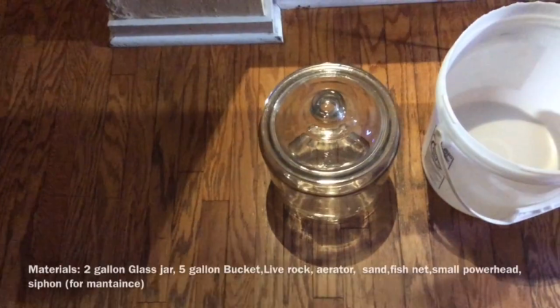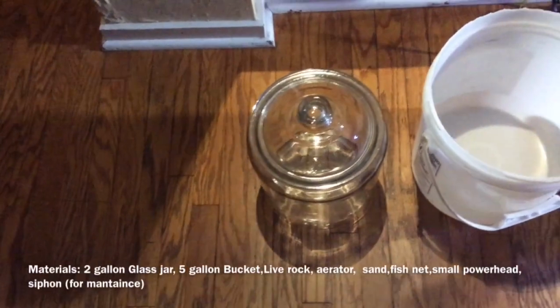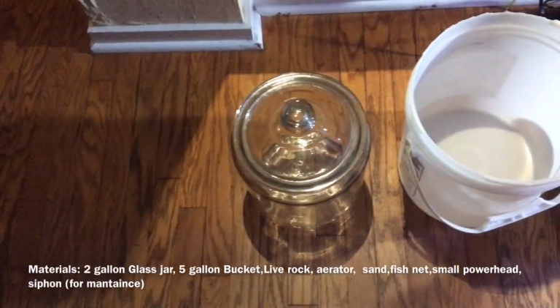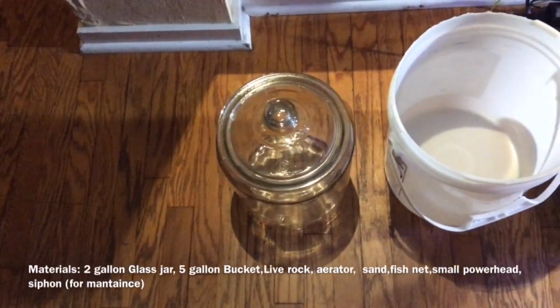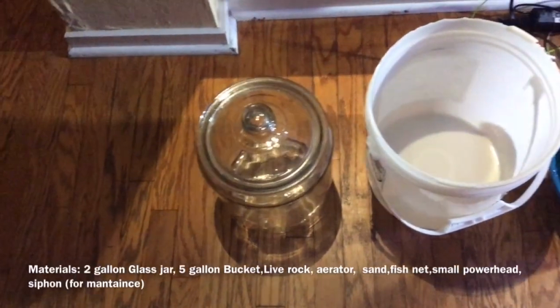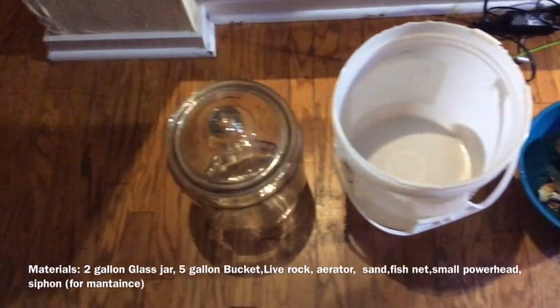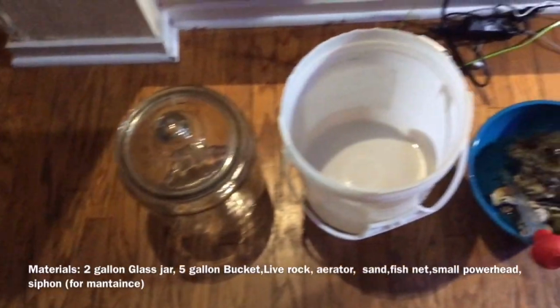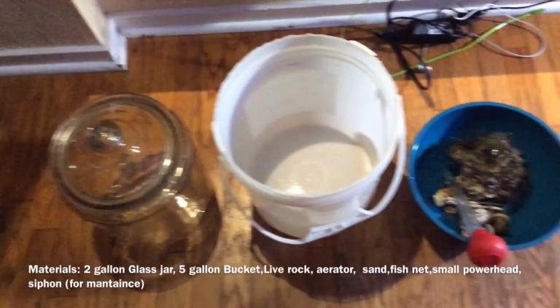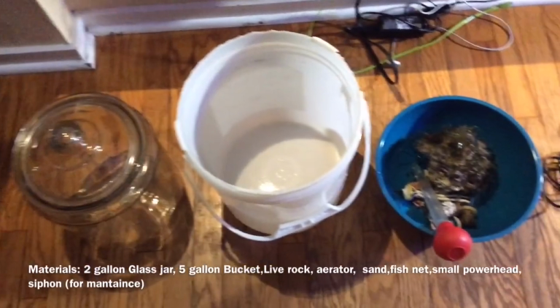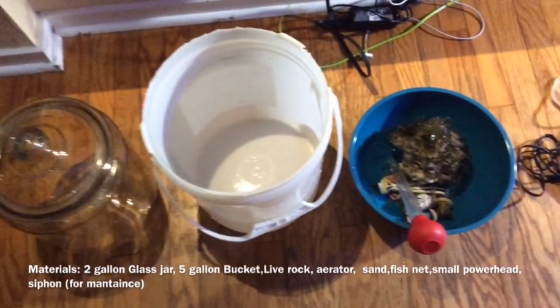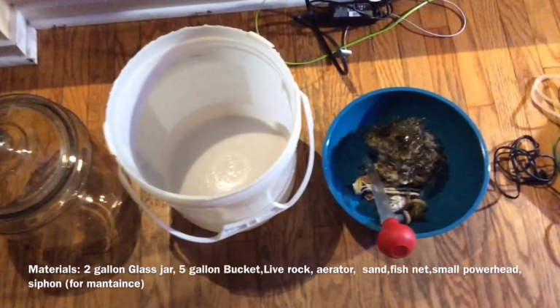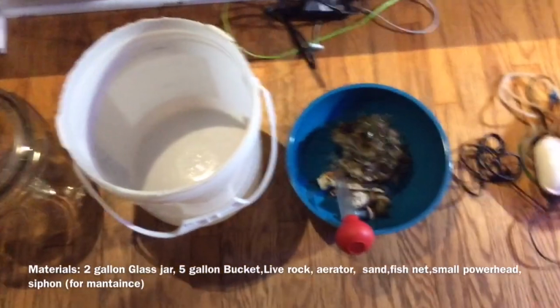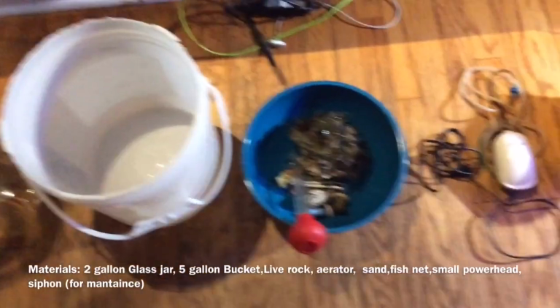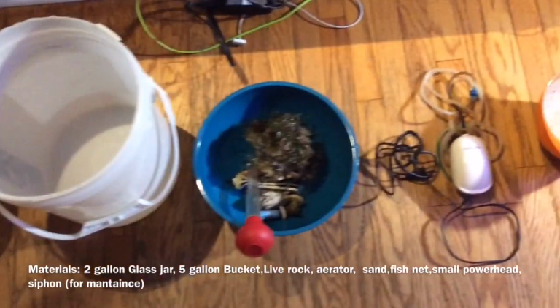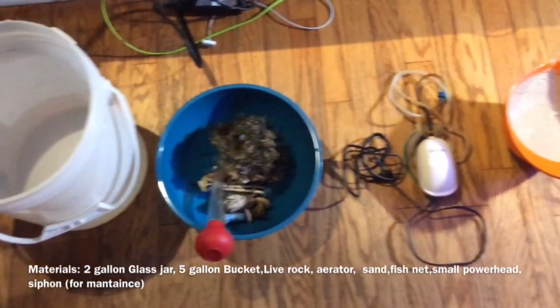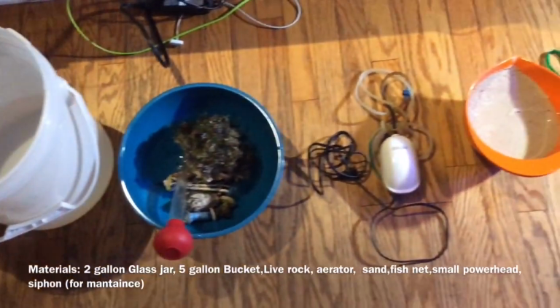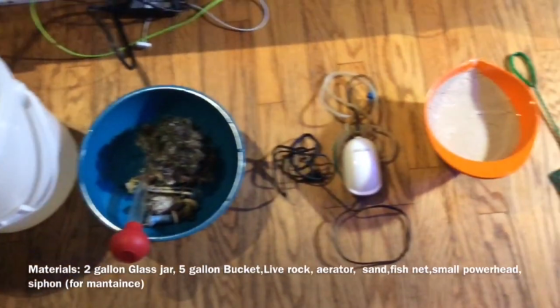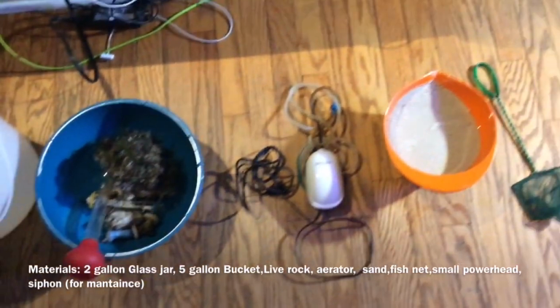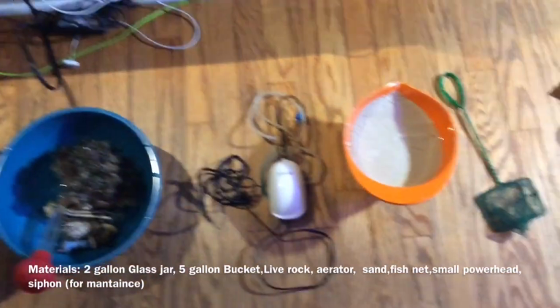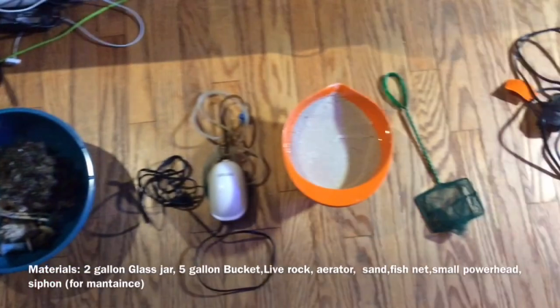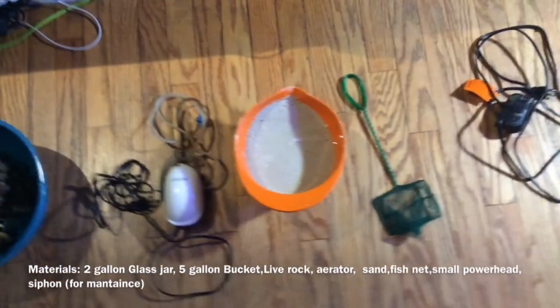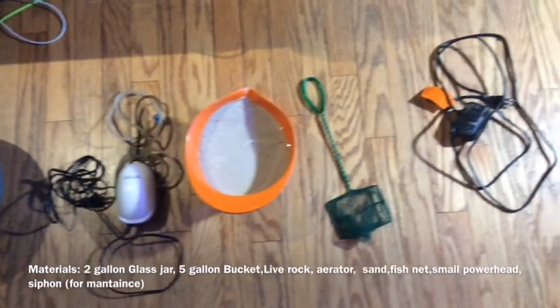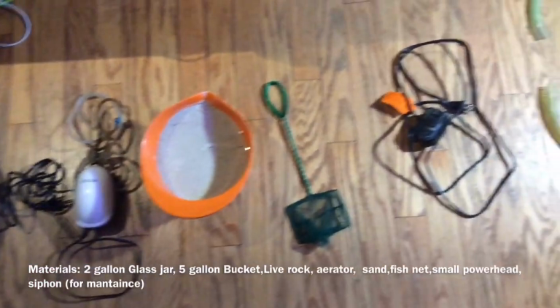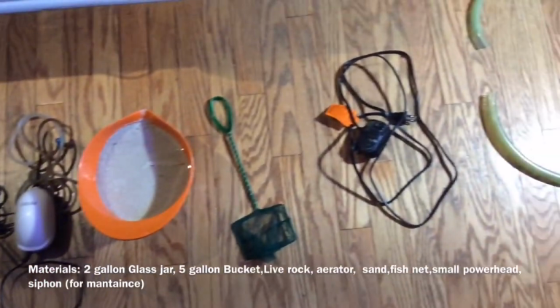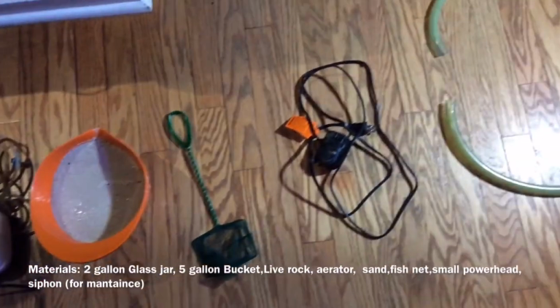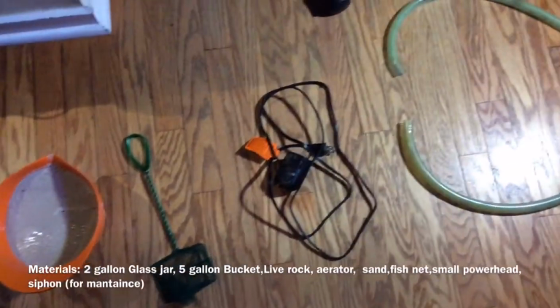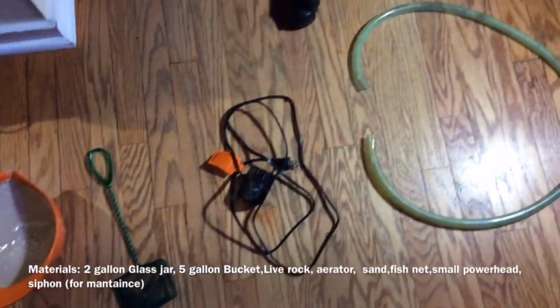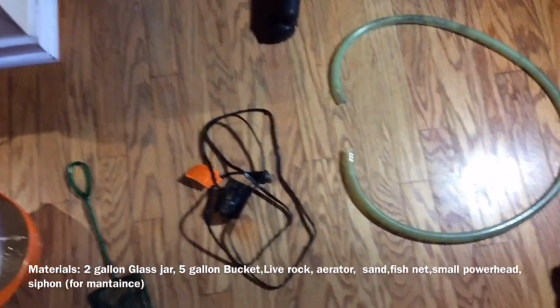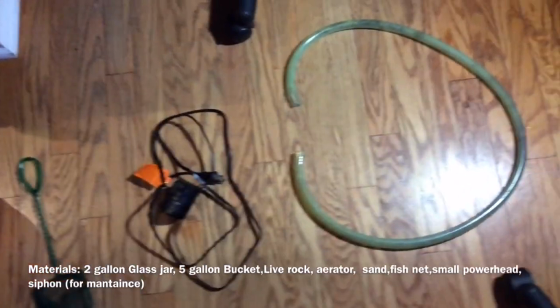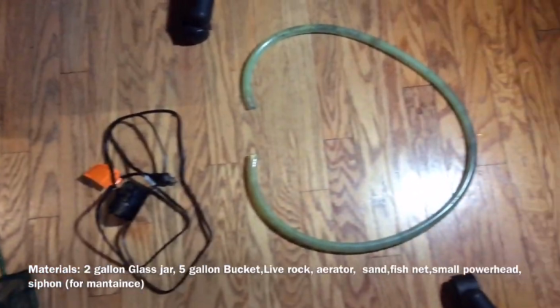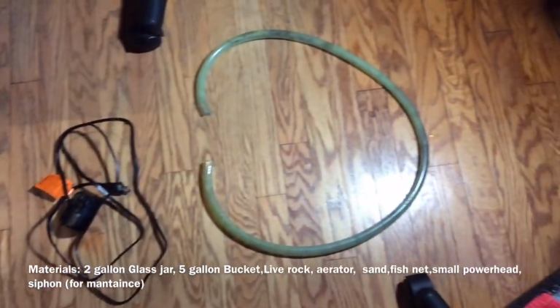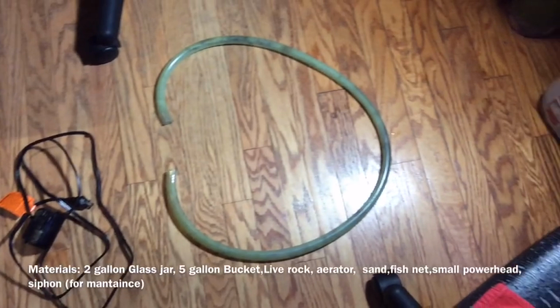Here's what you're going to need: a two gallon glass jar, a five gallon bucket, live rock, an aerator, sand, a fishnet, a small powerhead, and a siphon for the maintenance part at the end.